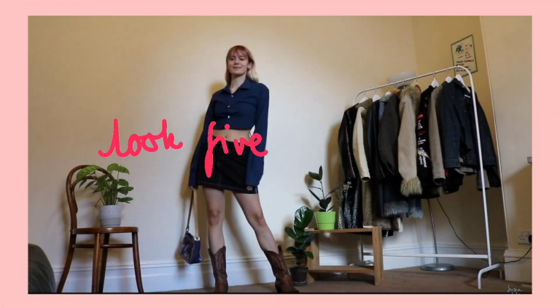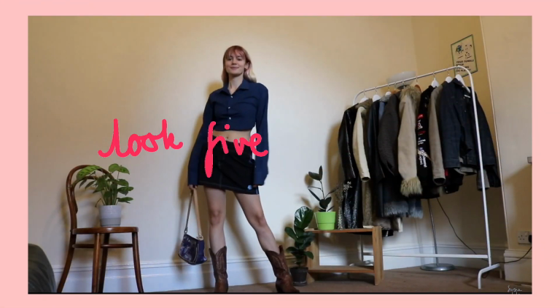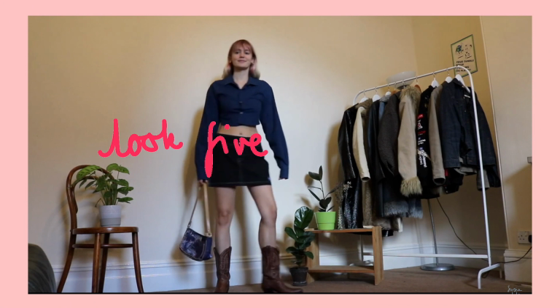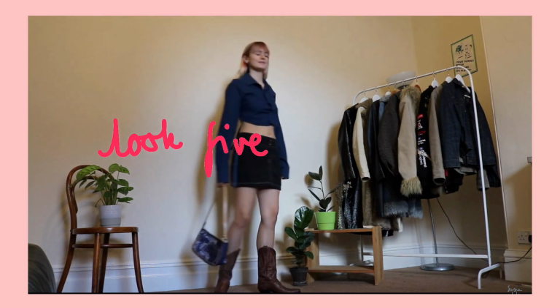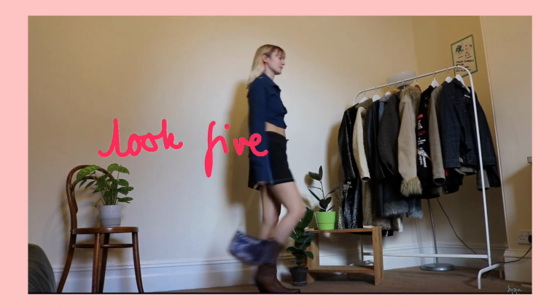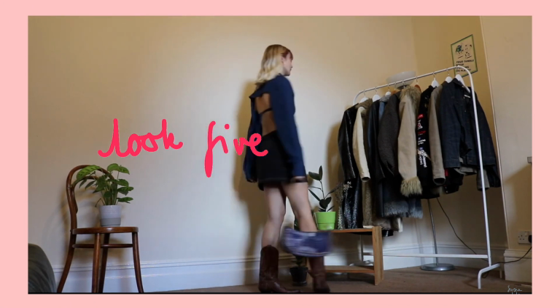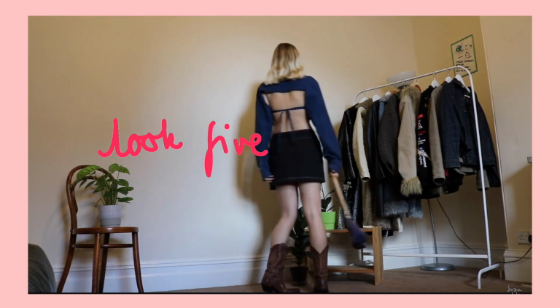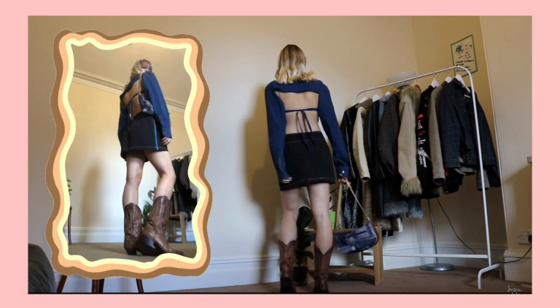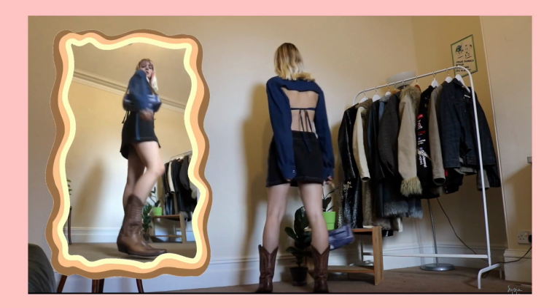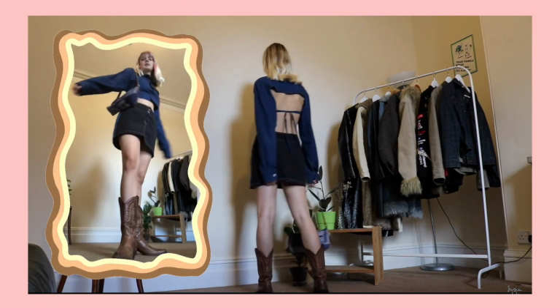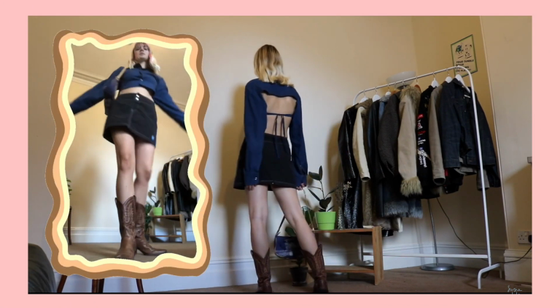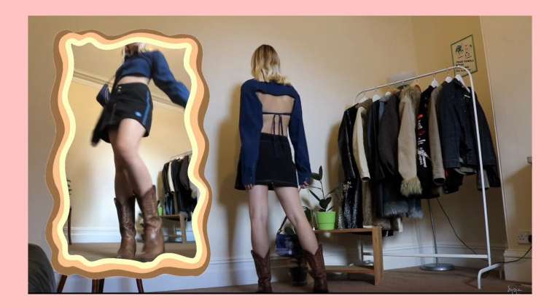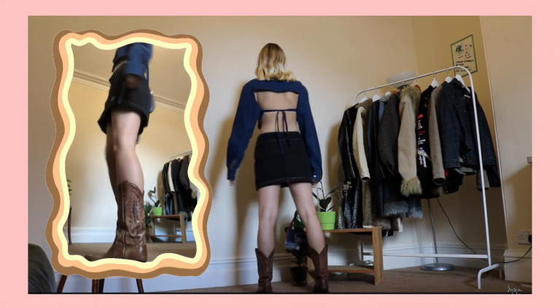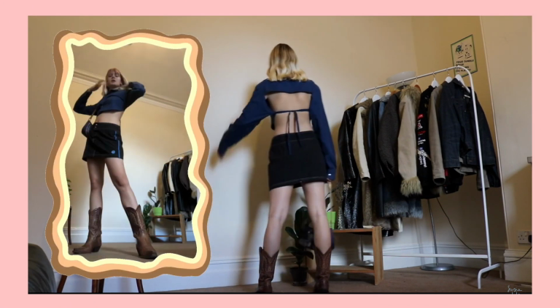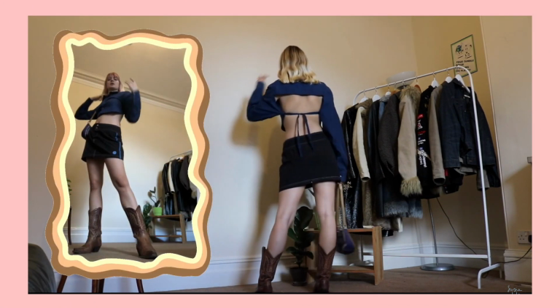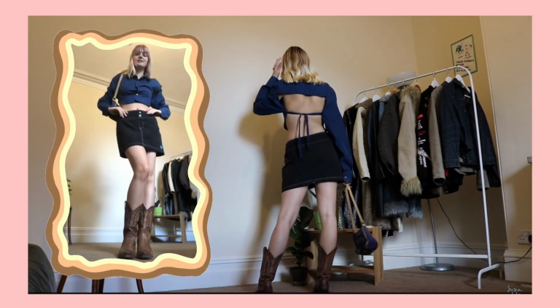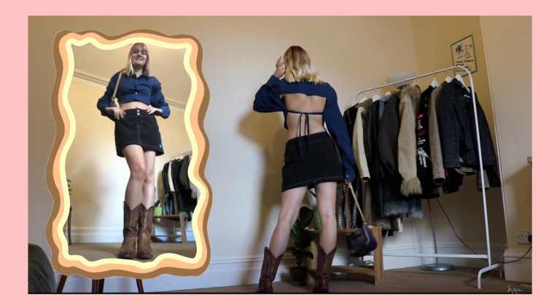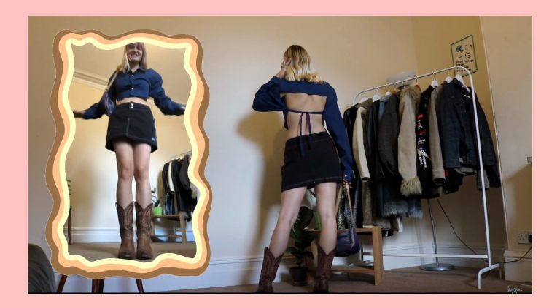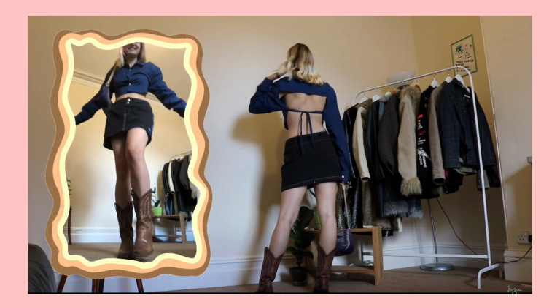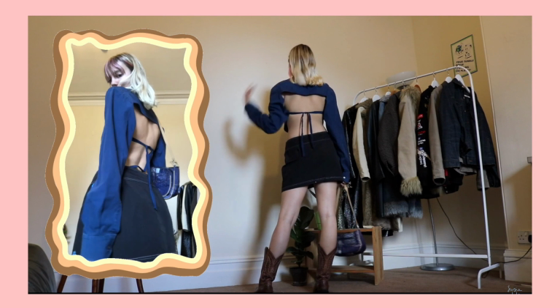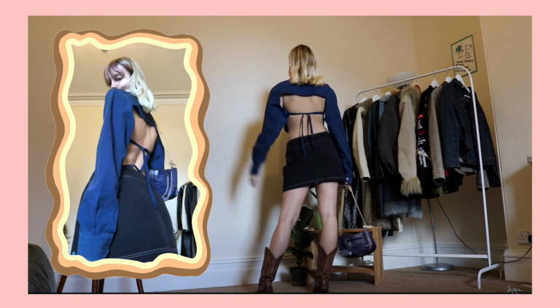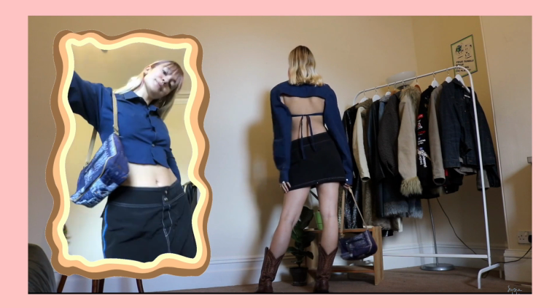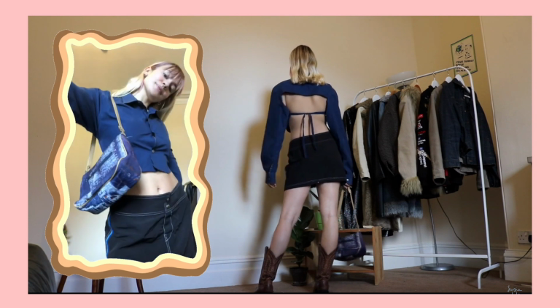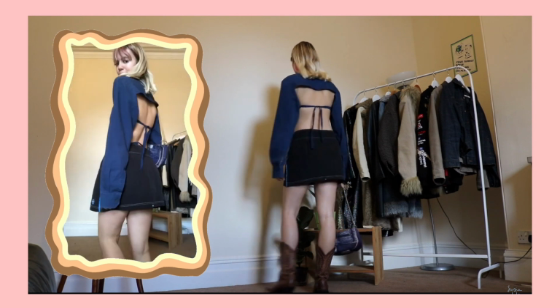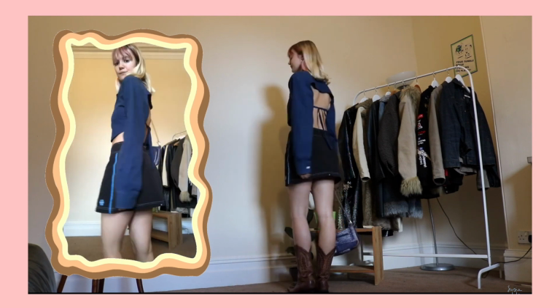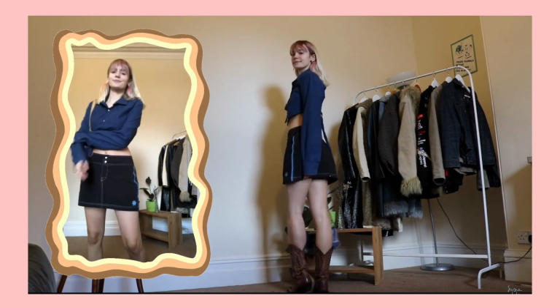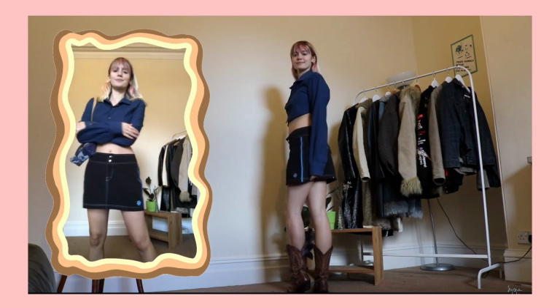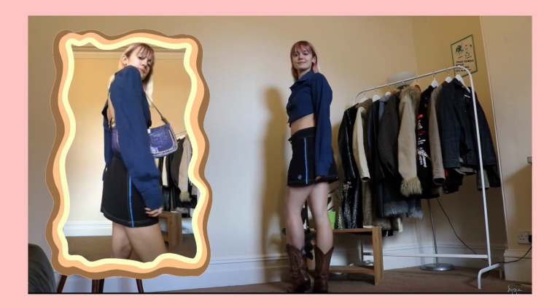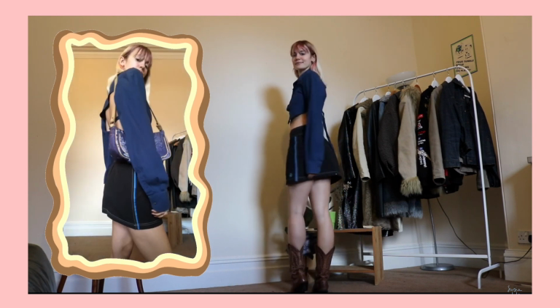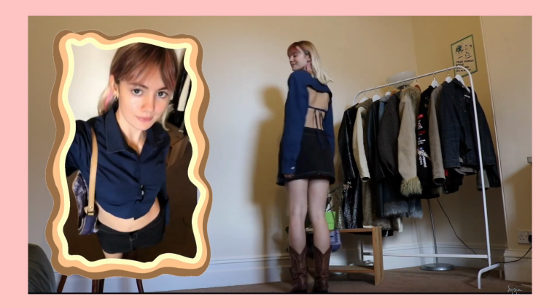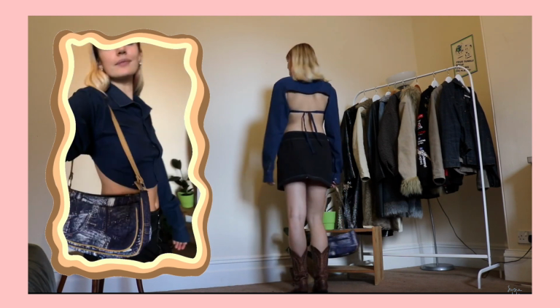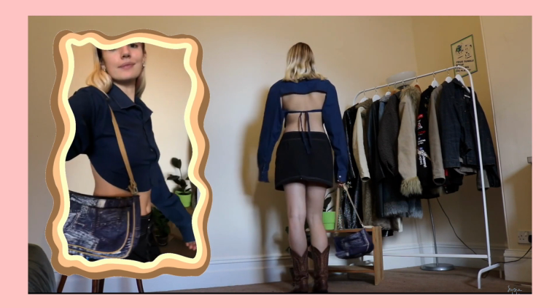The final outfit is just borrowed from my lookbook, so you can go and watch that, but I had to include it because it's so cute. I love the way this top looks with the mini skirt and the boots.